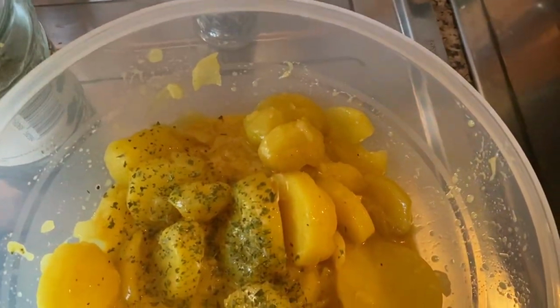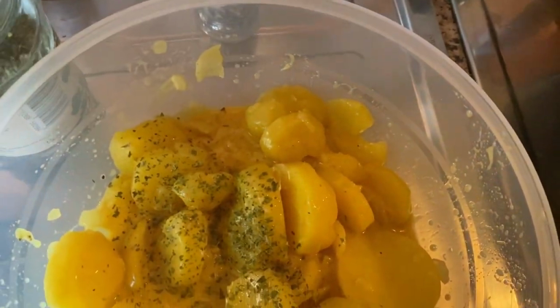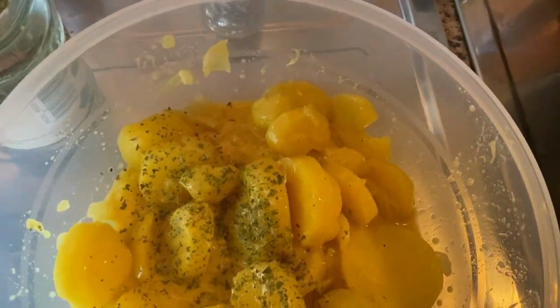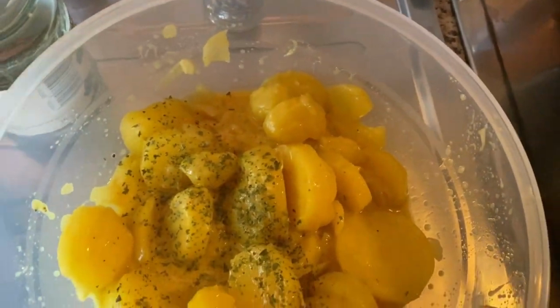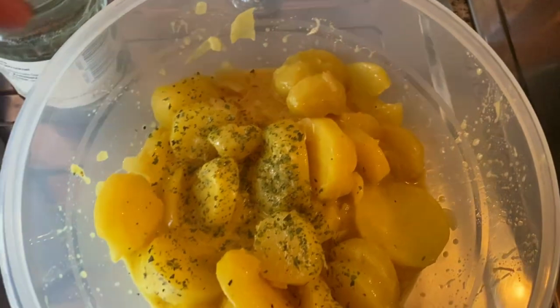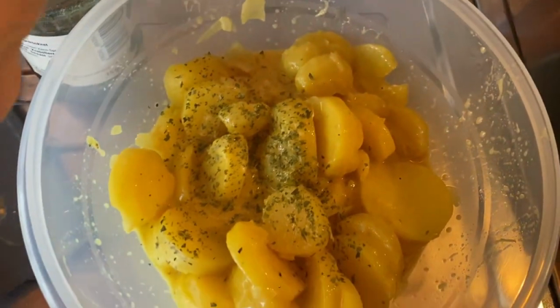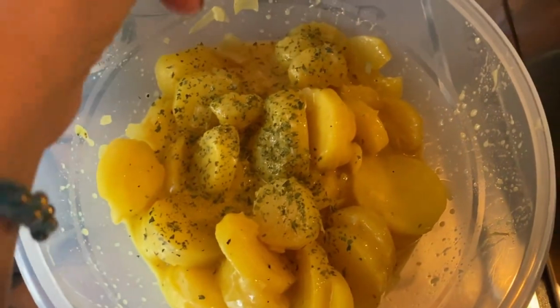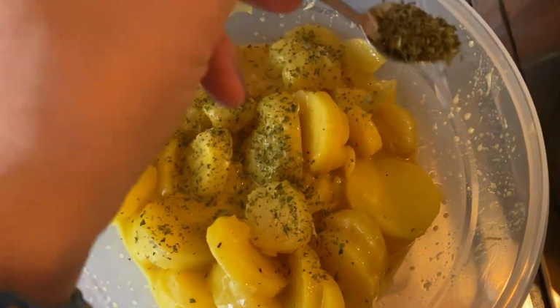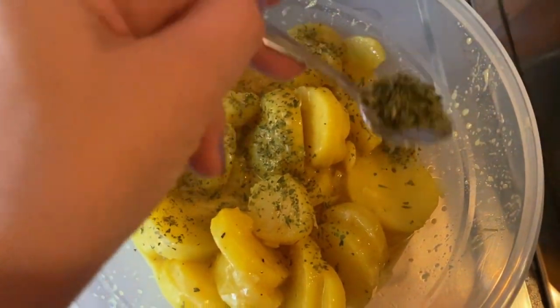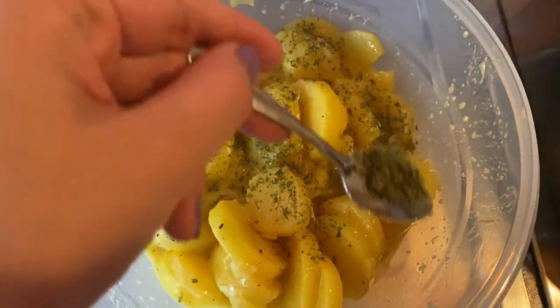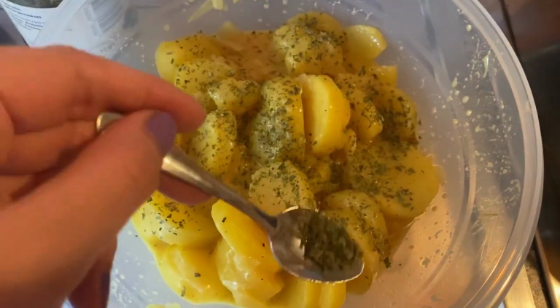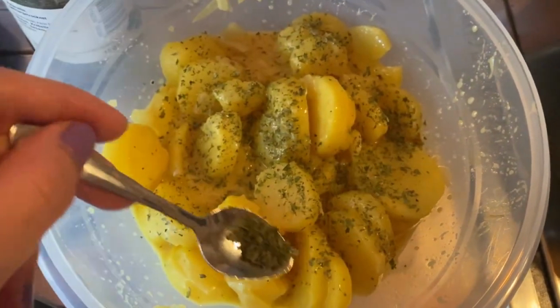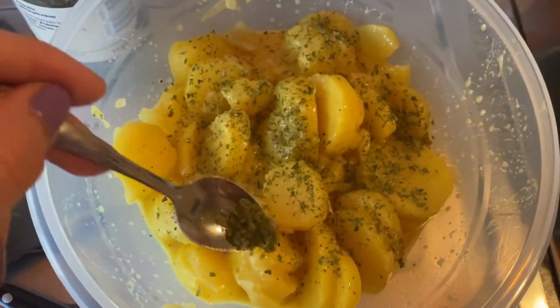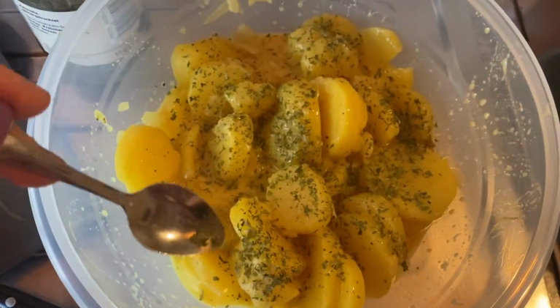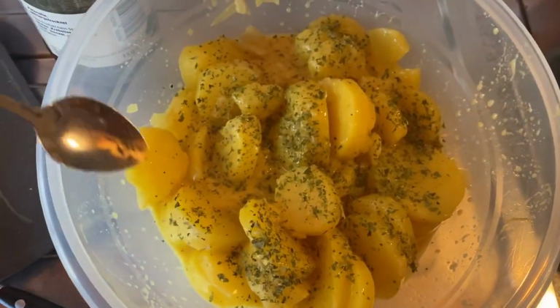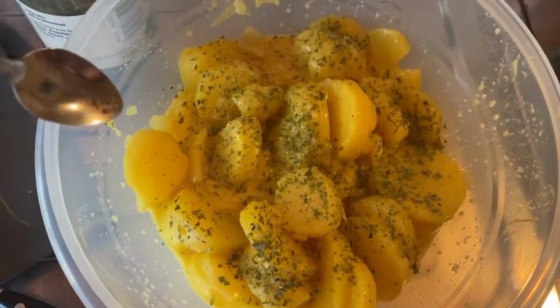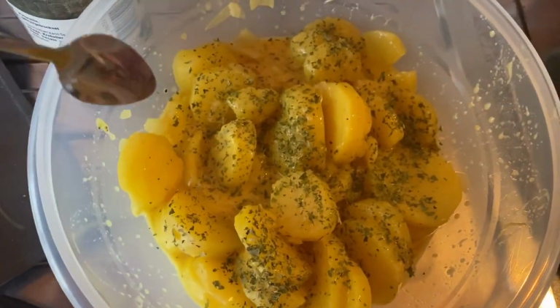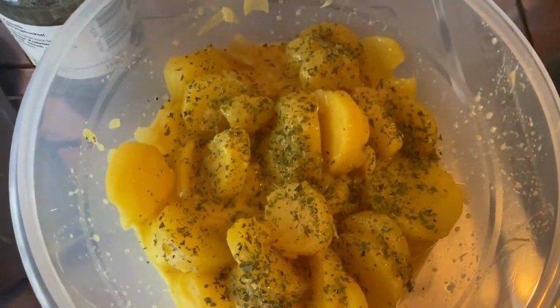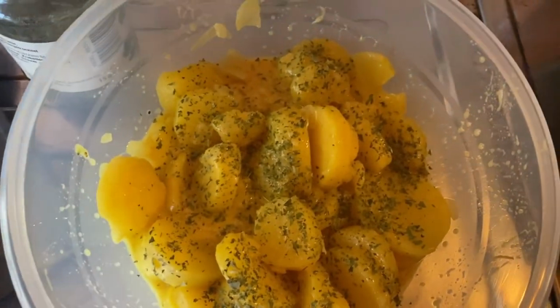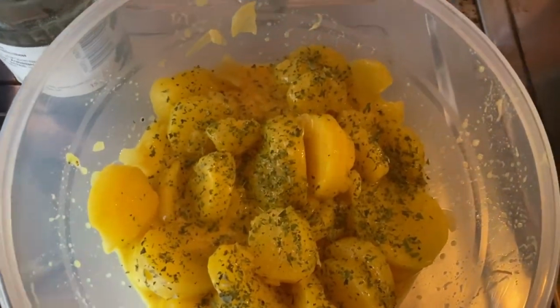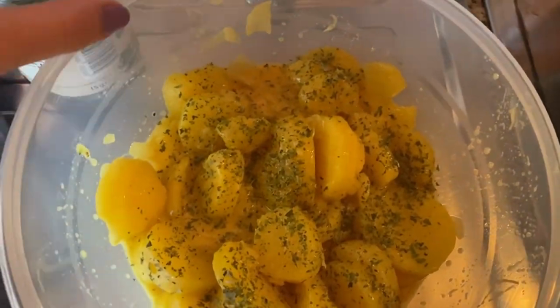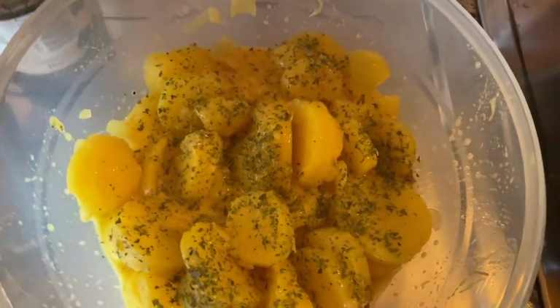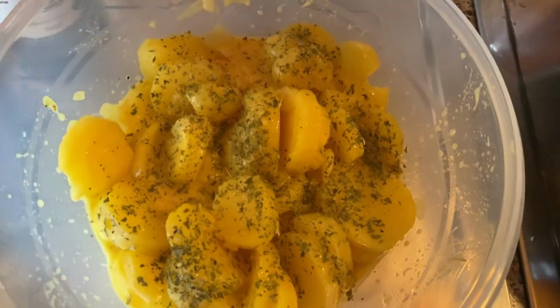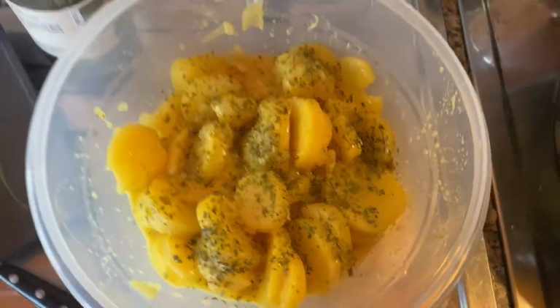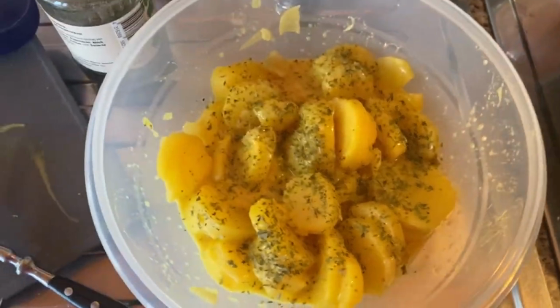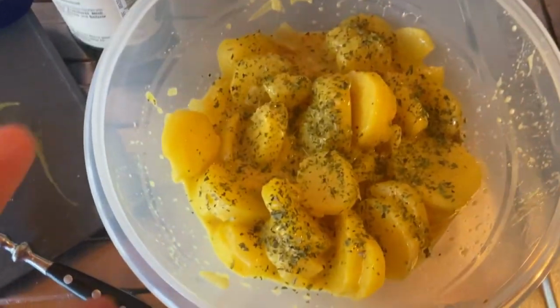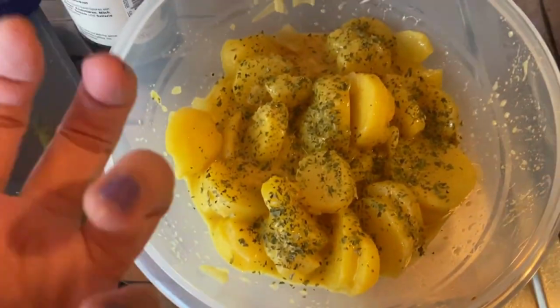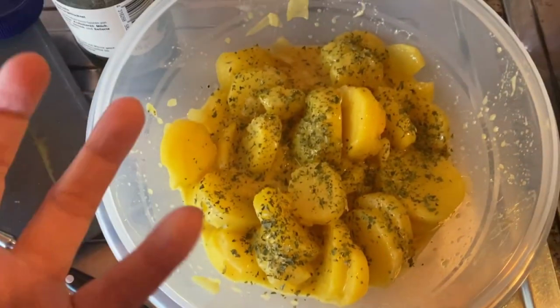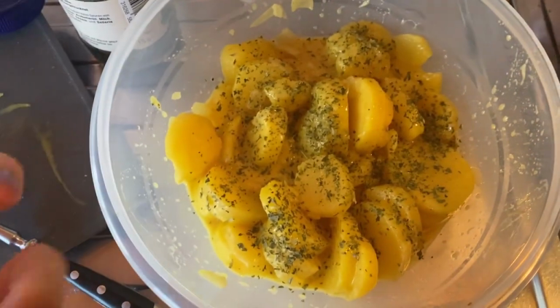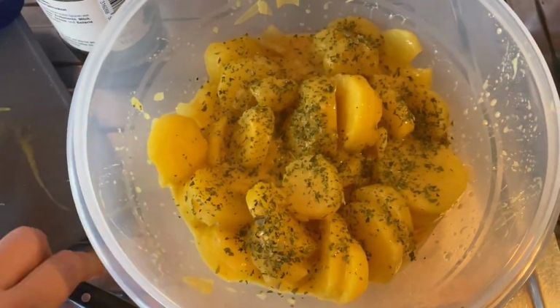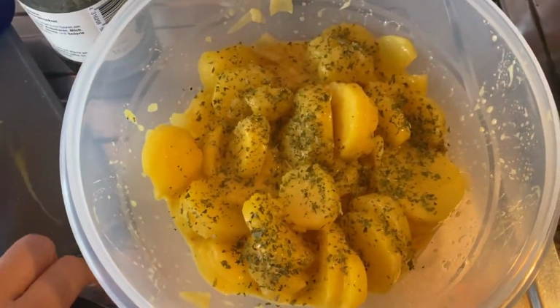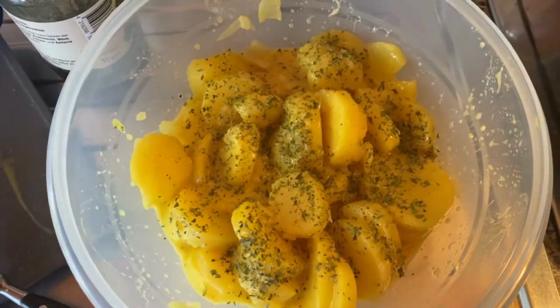What we want is for the potatoes to soak in the sauce, so put it into the fridge for at least an hour. Longer is better, but one hour should be fine.